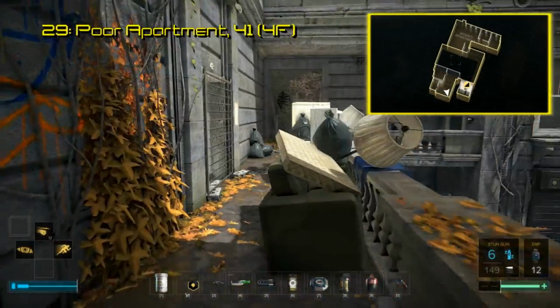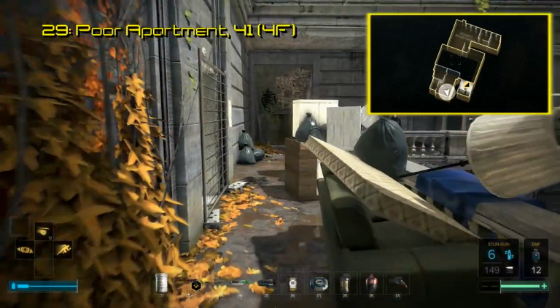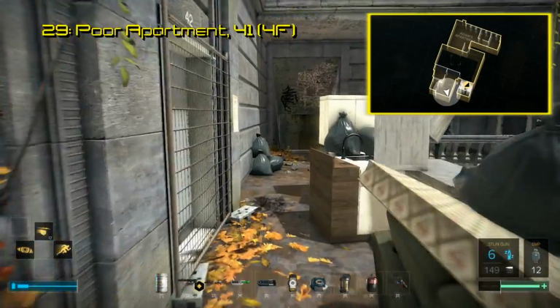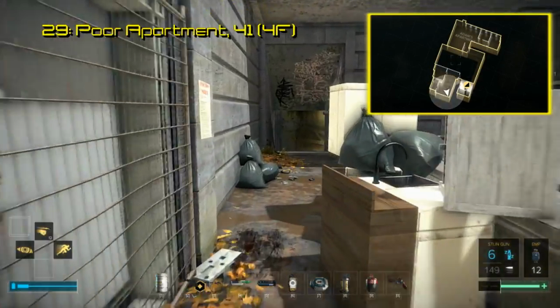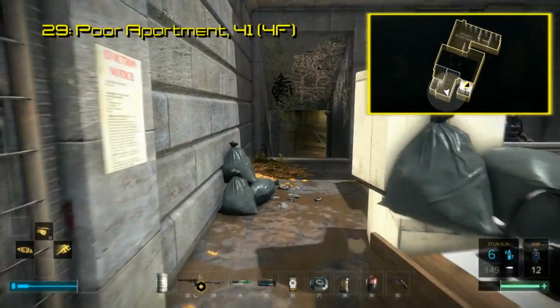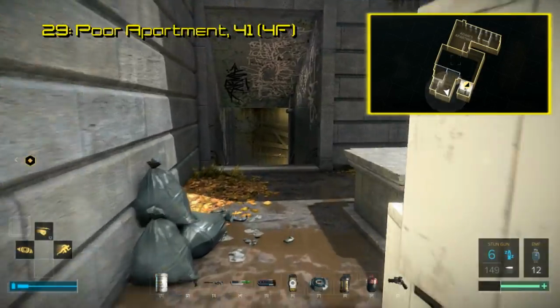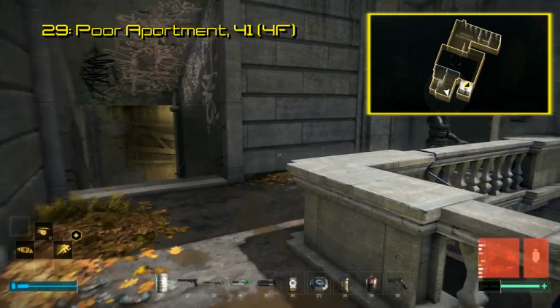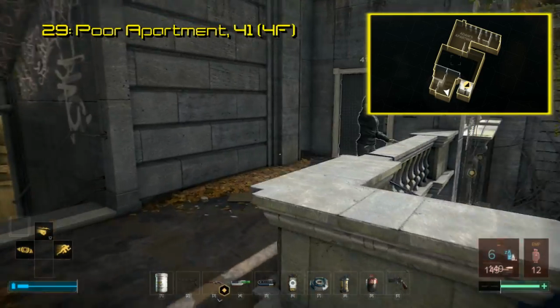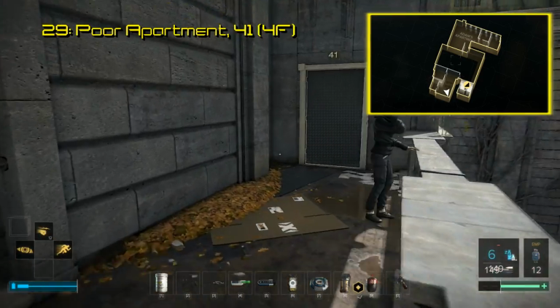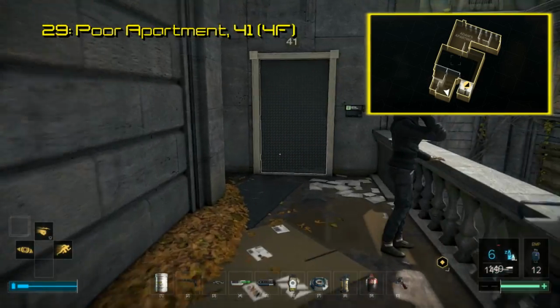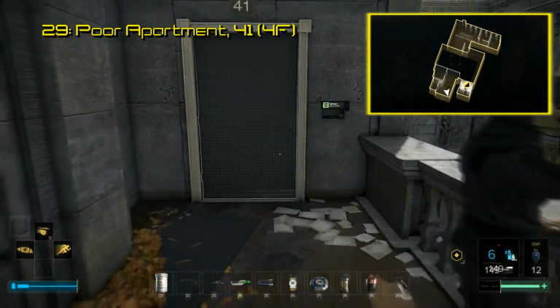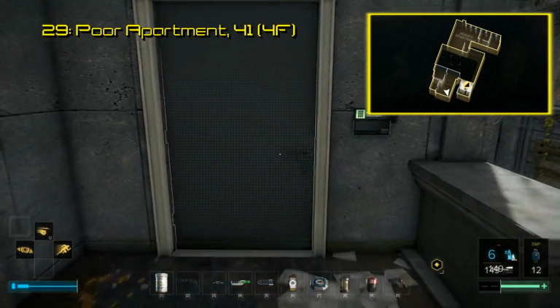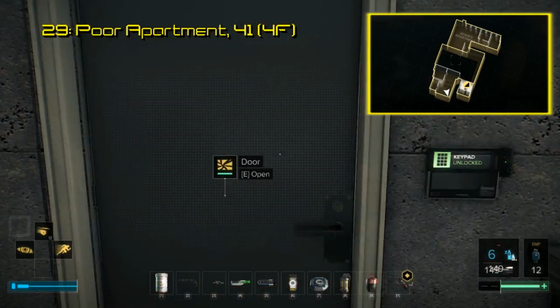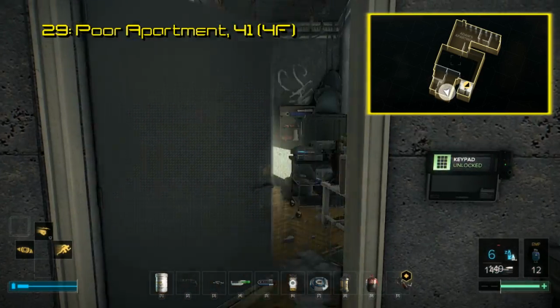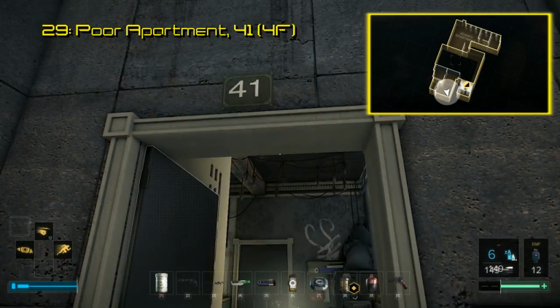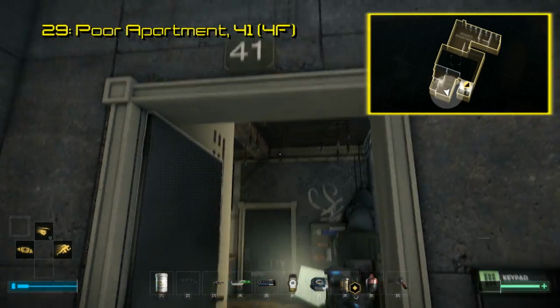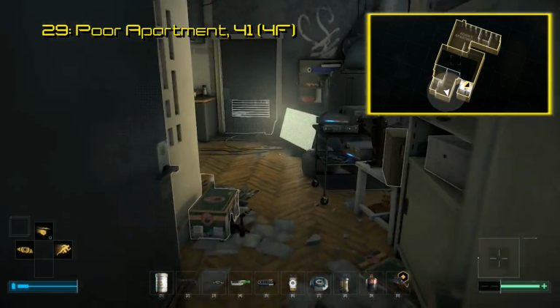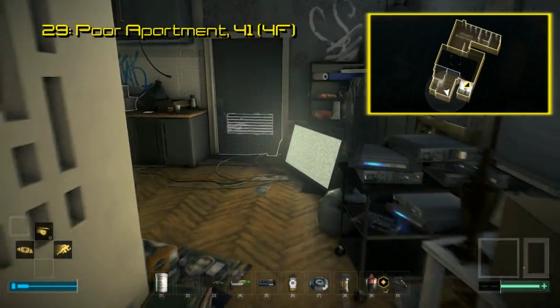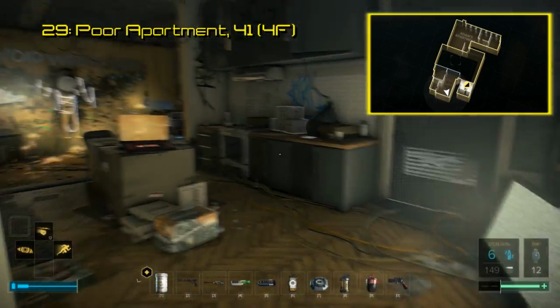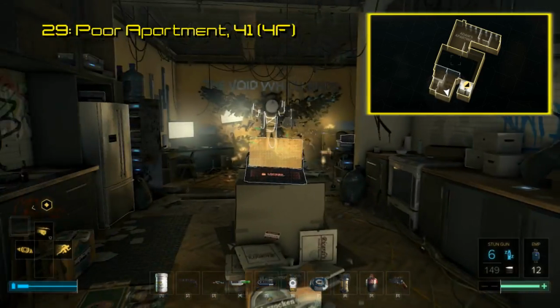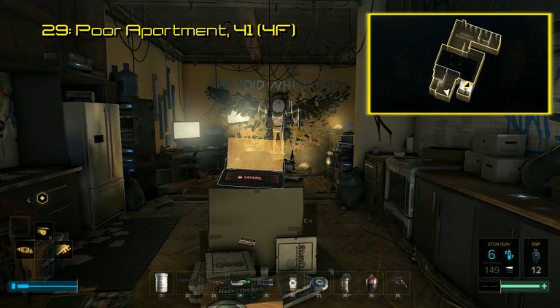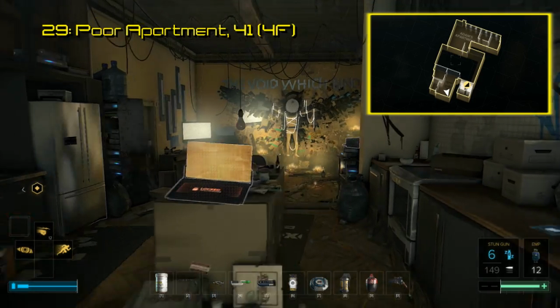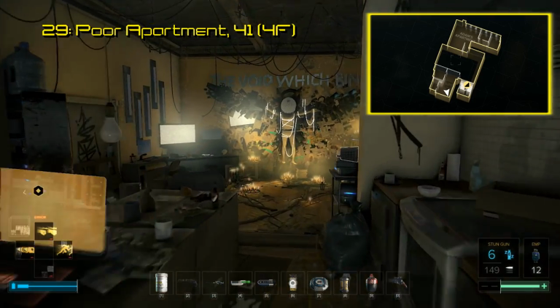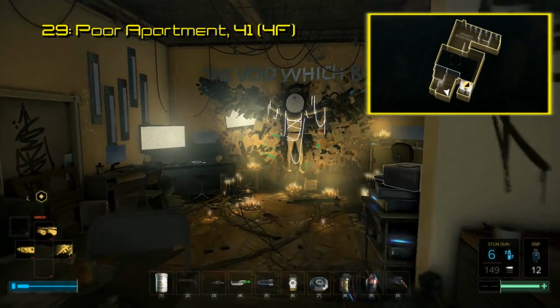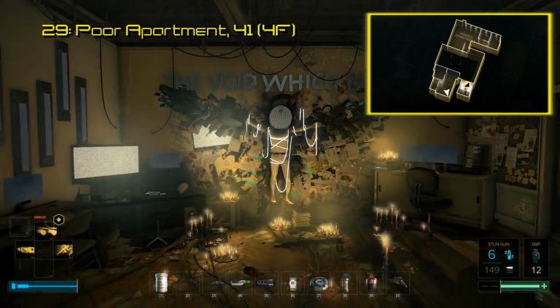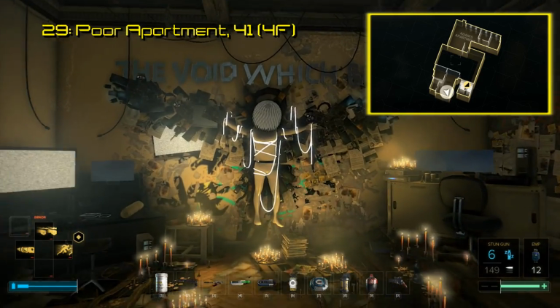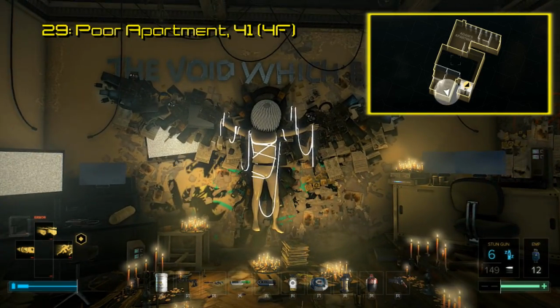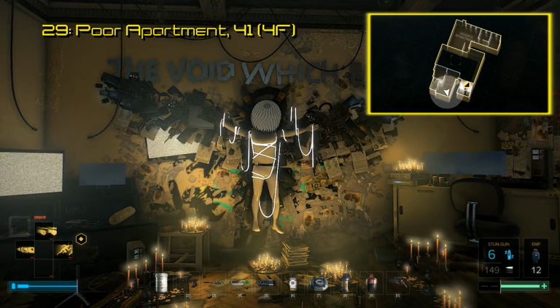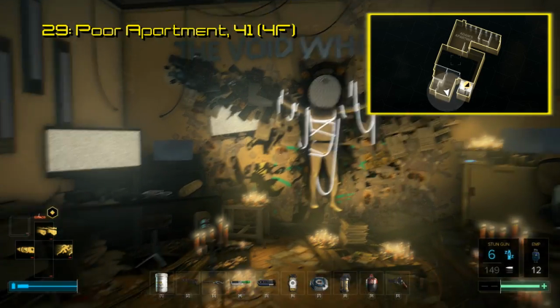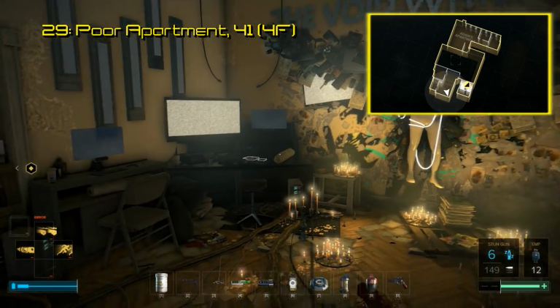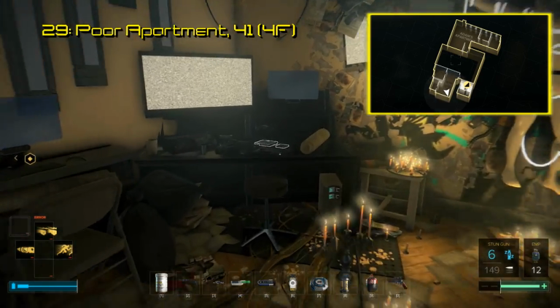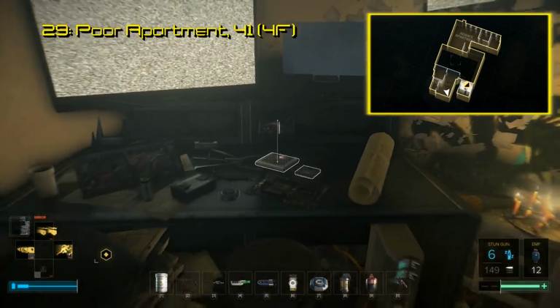Speaking of Jensen's apartment, you will find Breach software number 29 right across the way from his. If you get into apartment 41, the software will be on the desk, right next to the Icarus symbolism.